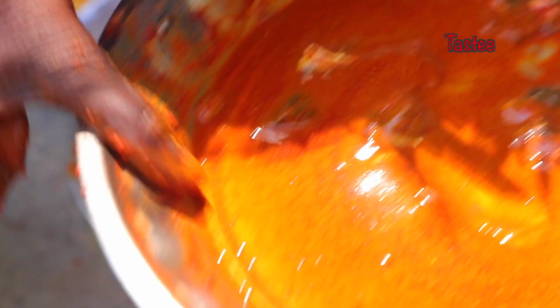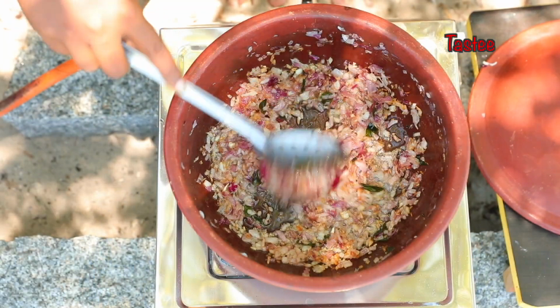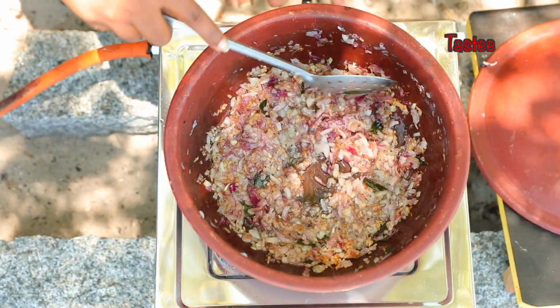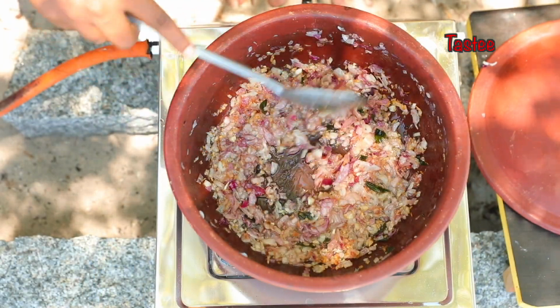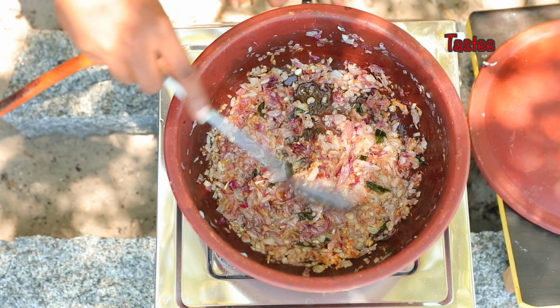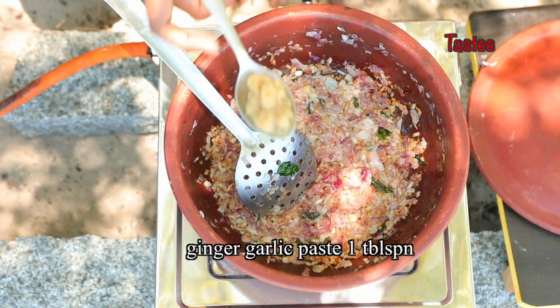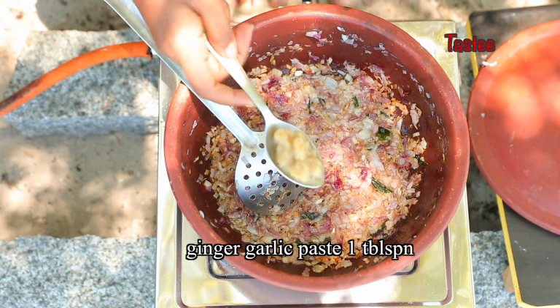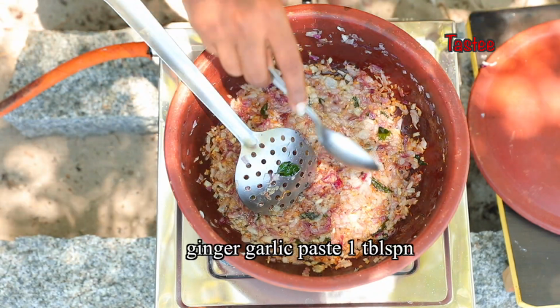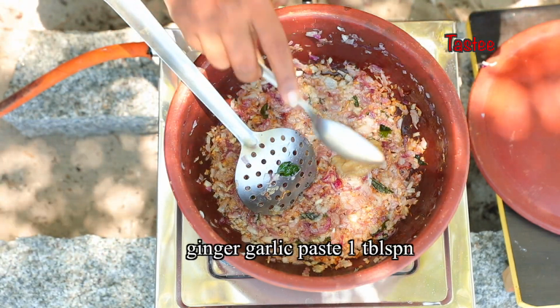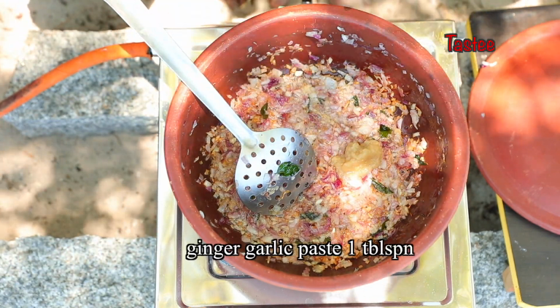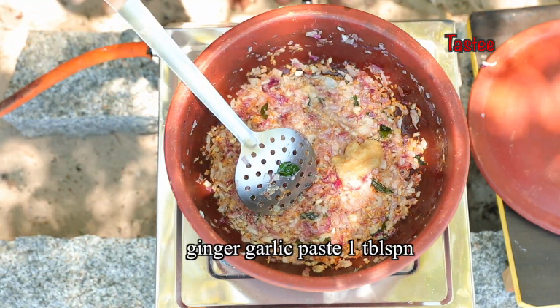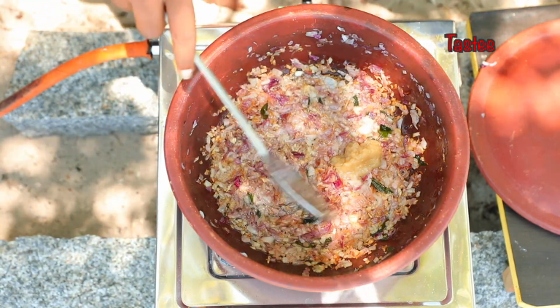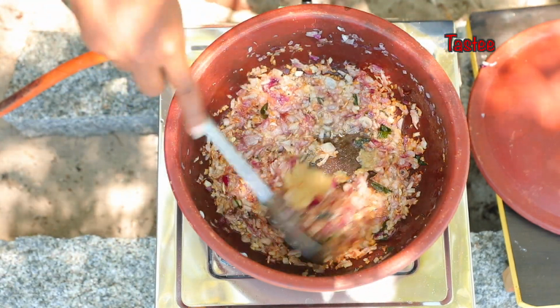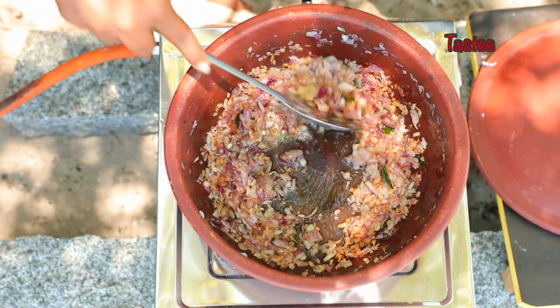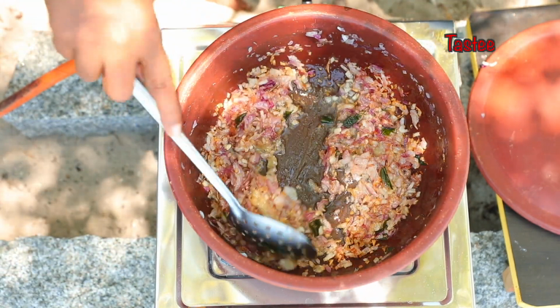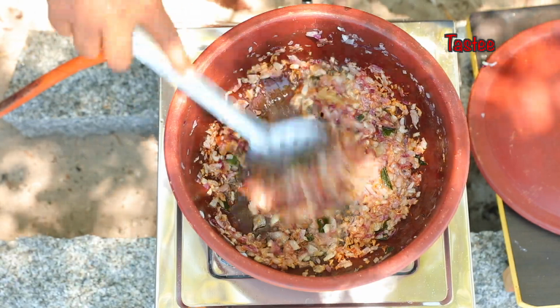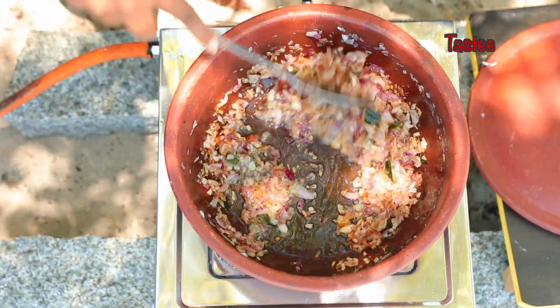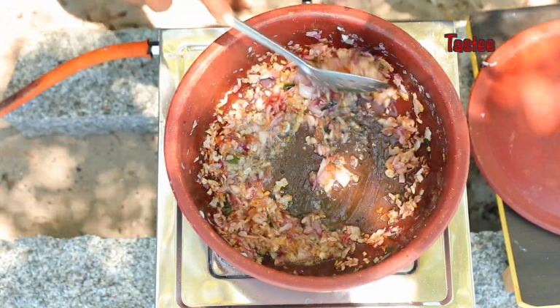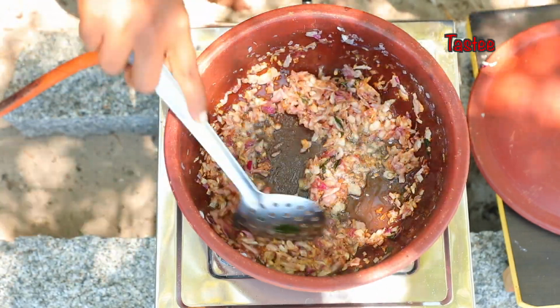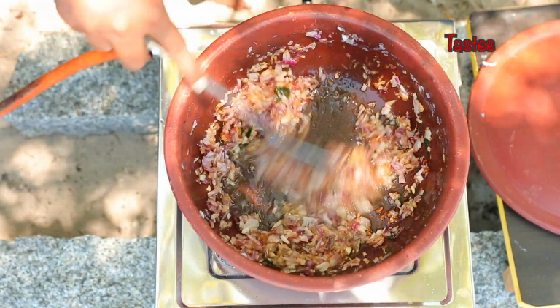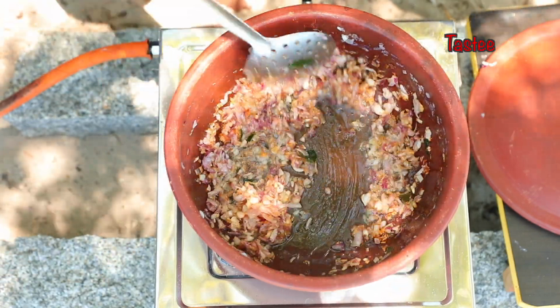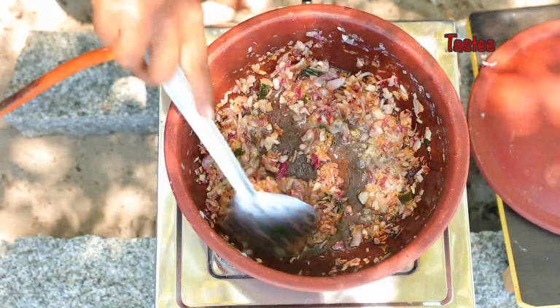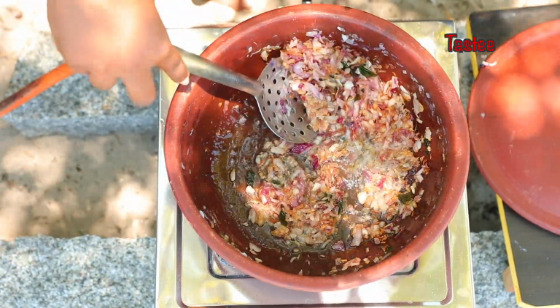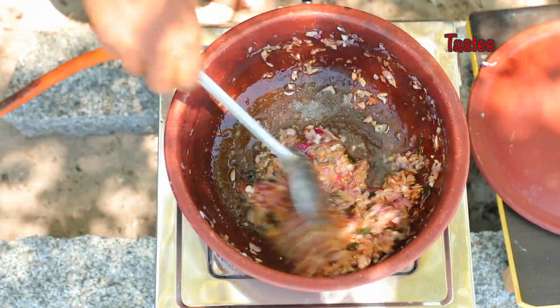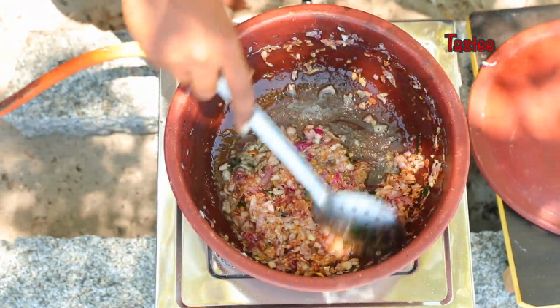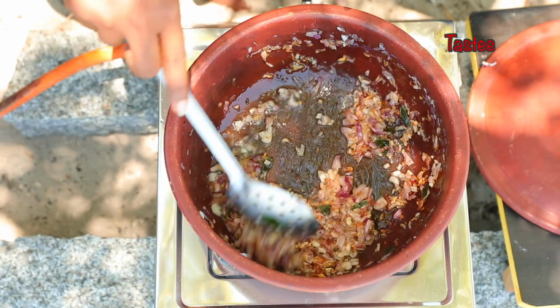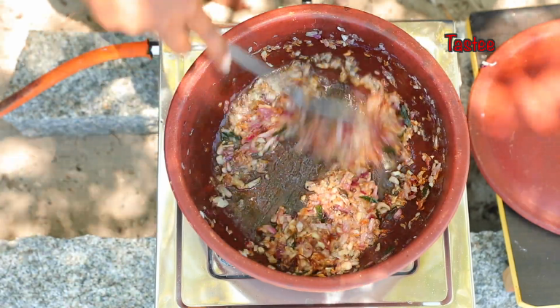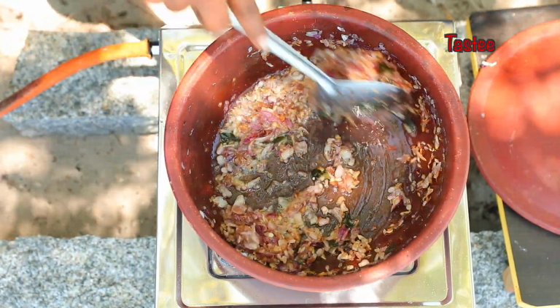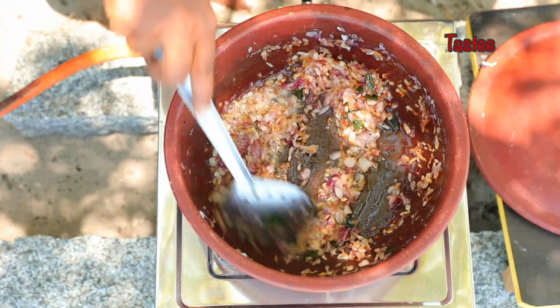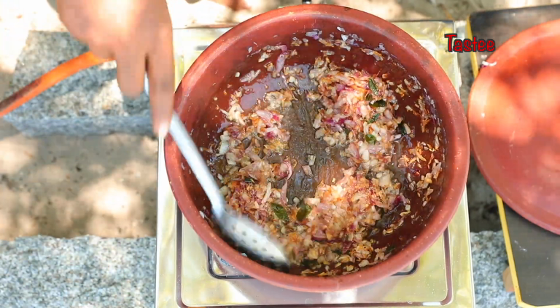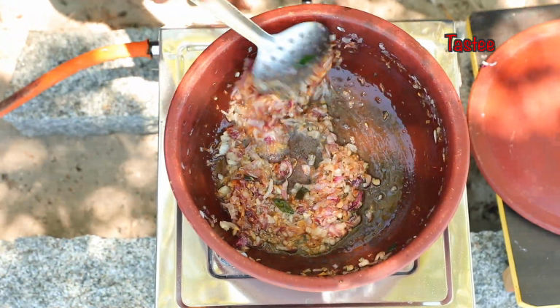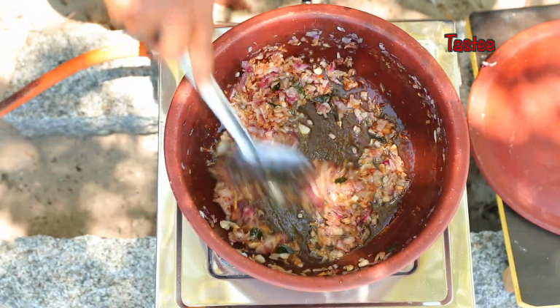Now I have browned the garlic paste. 1 tbsp of garlic paste. You can fry it. Let's add the tomato to the top.